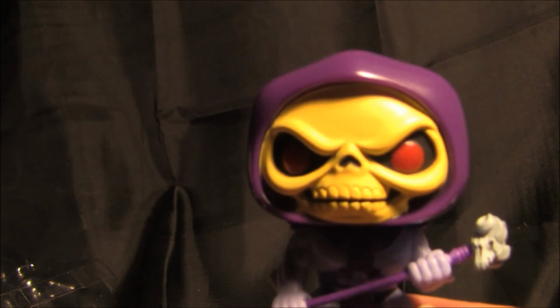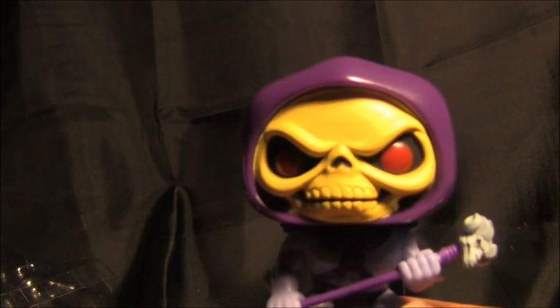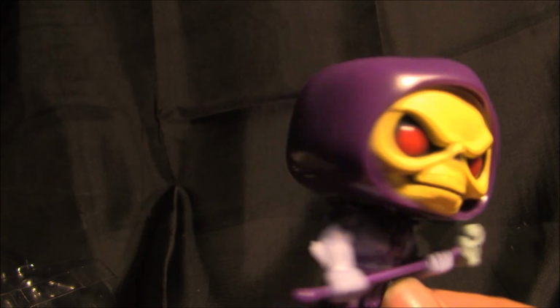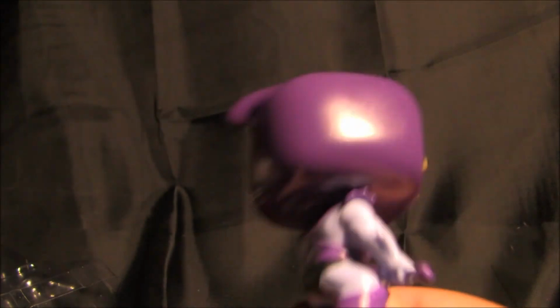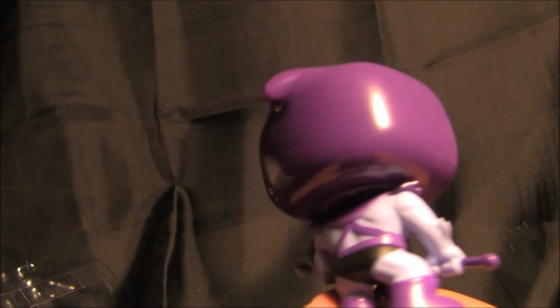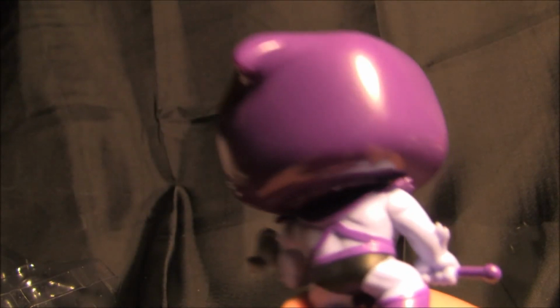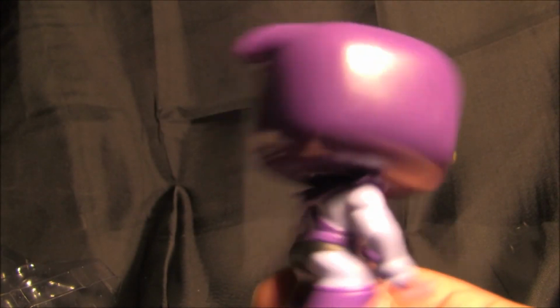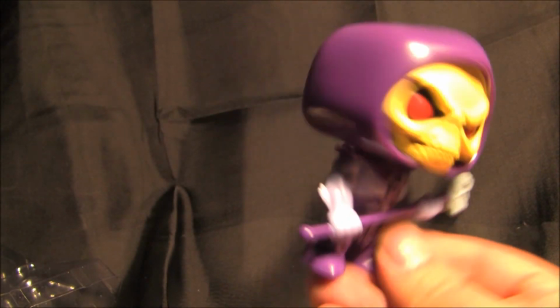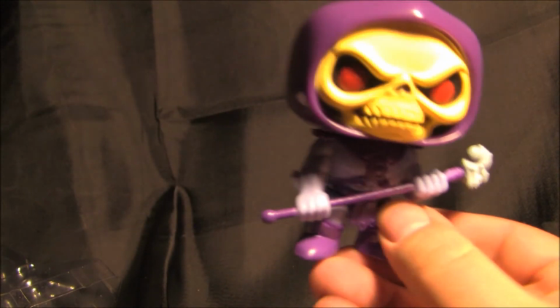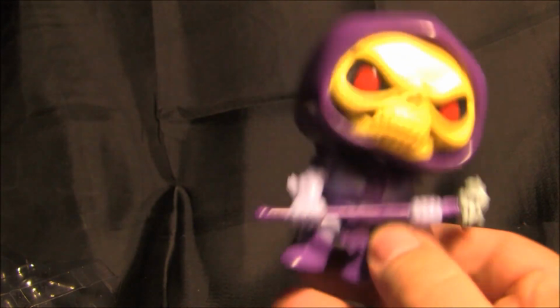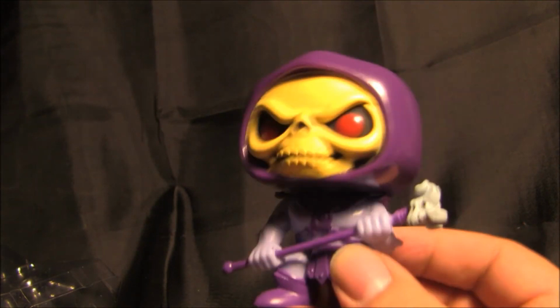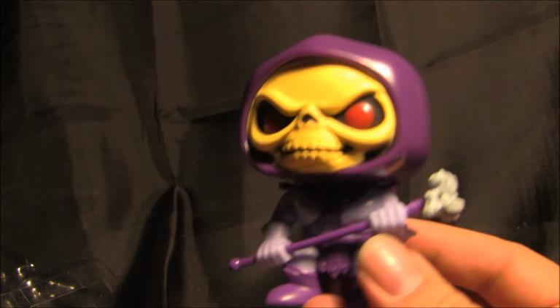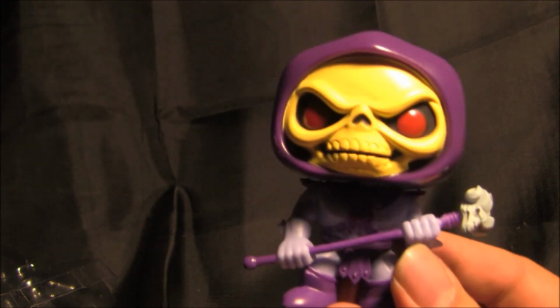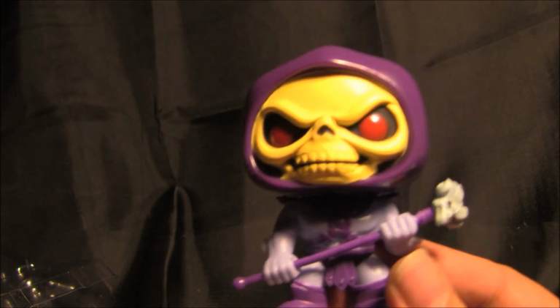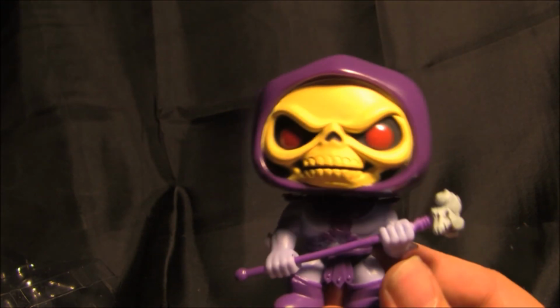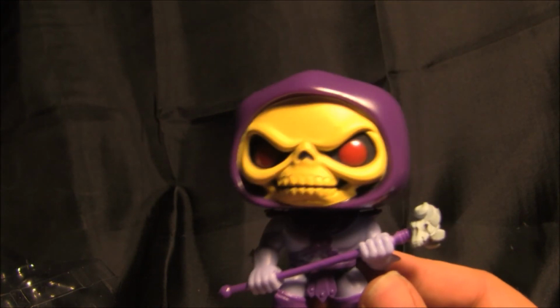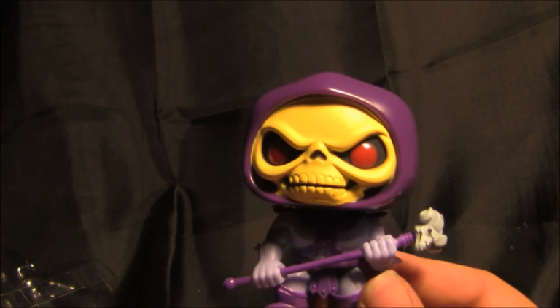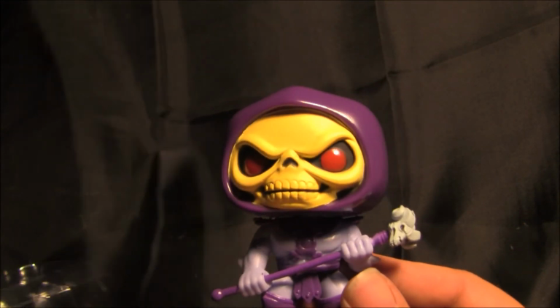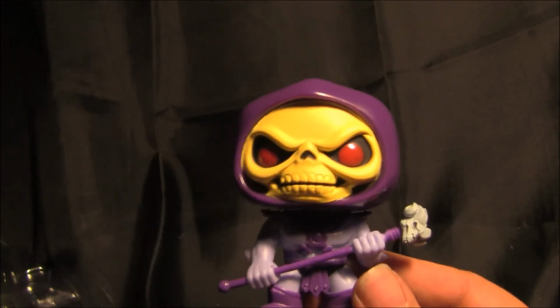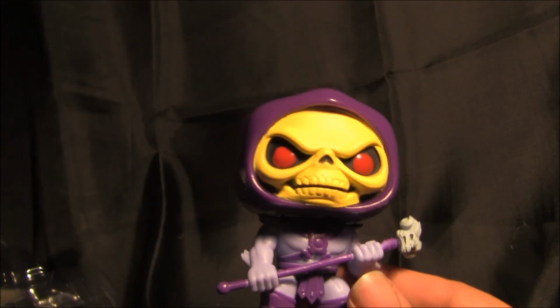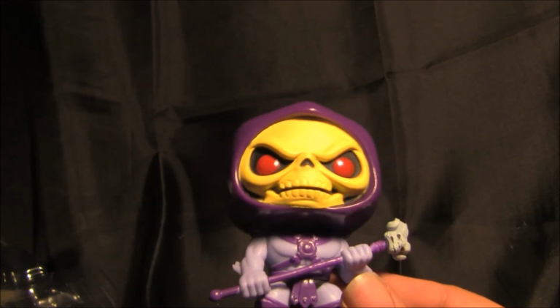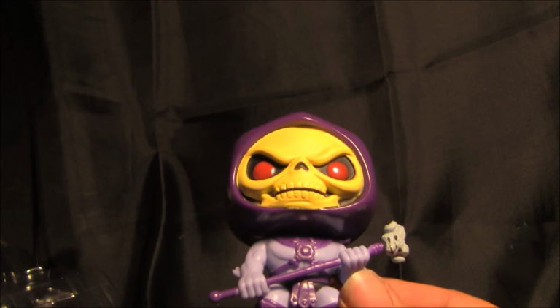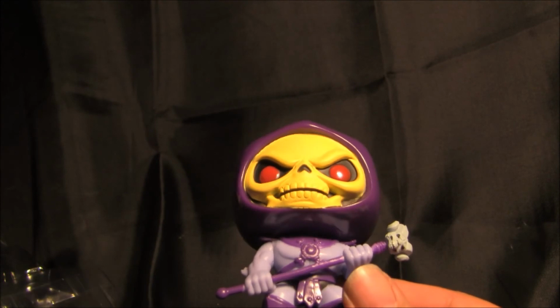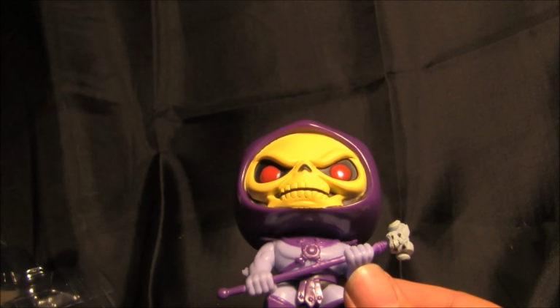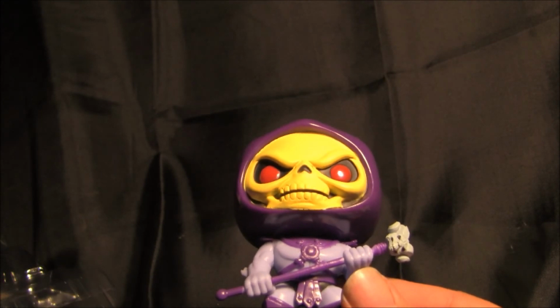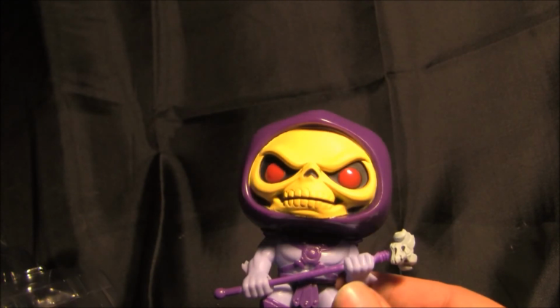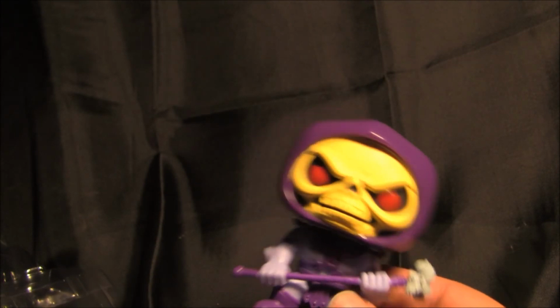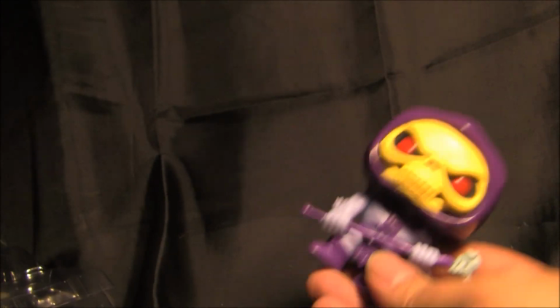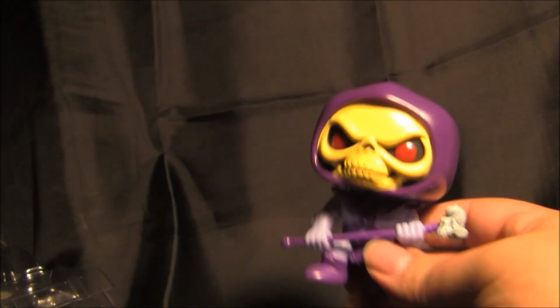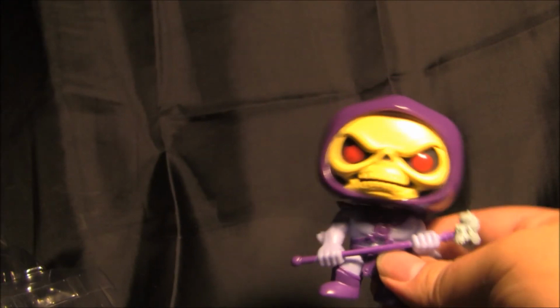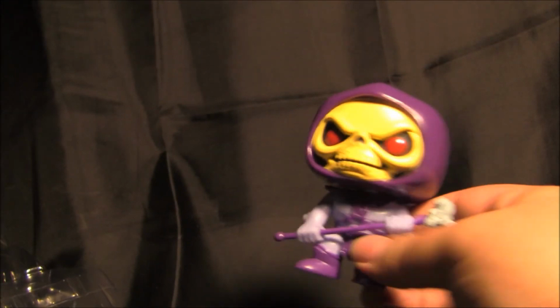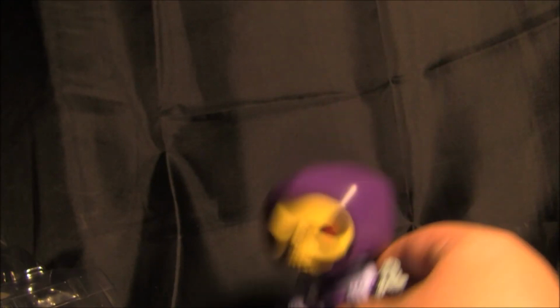If you want a cool little figure to put on your shelf, this is cool. Take them to work, put them on your desk. So there you go — stay tuned for more.